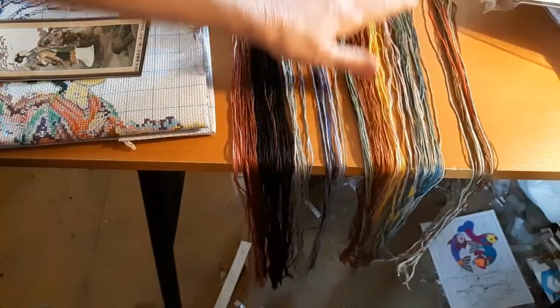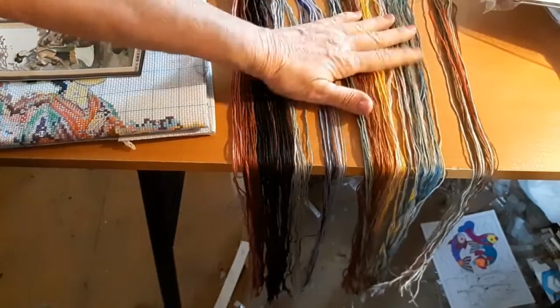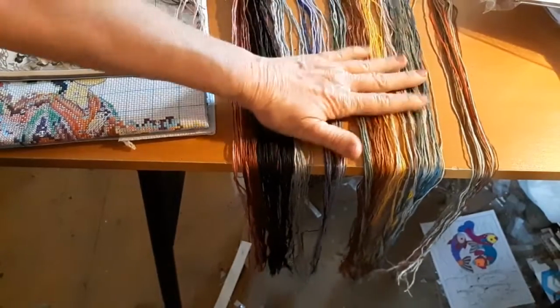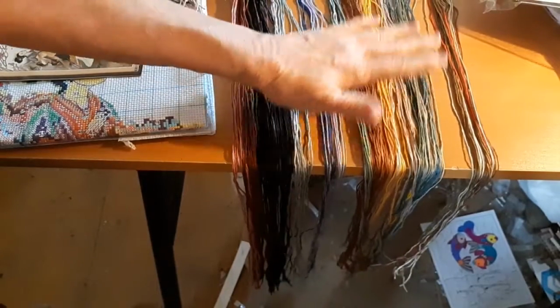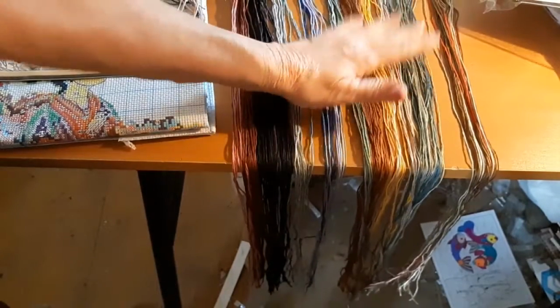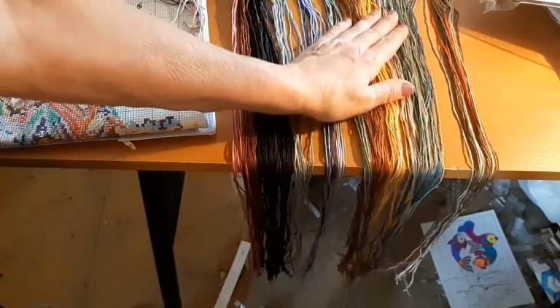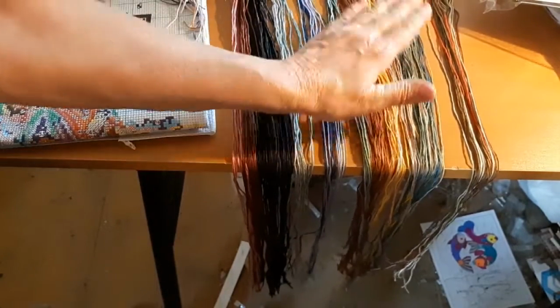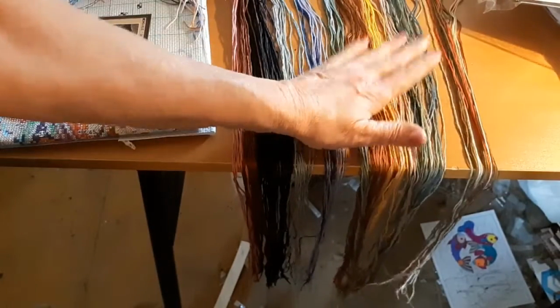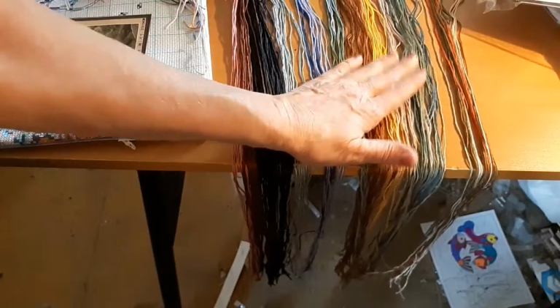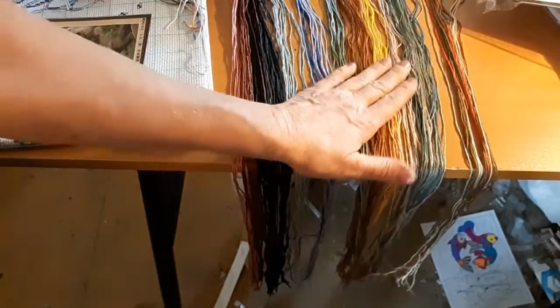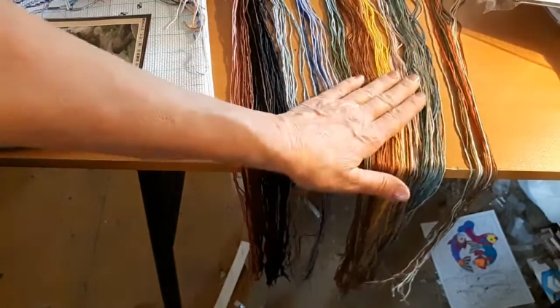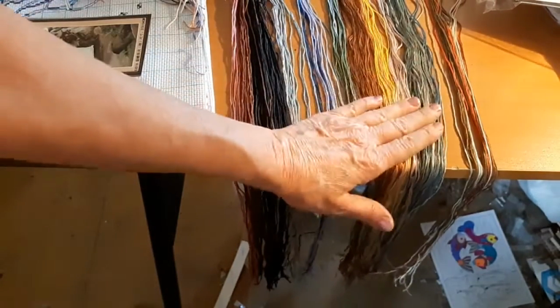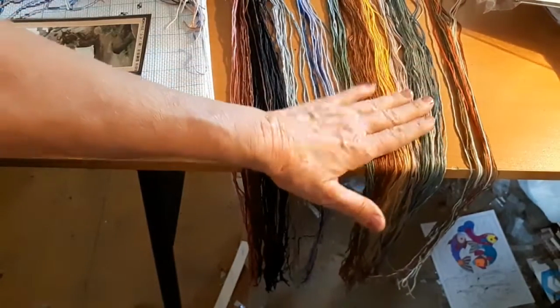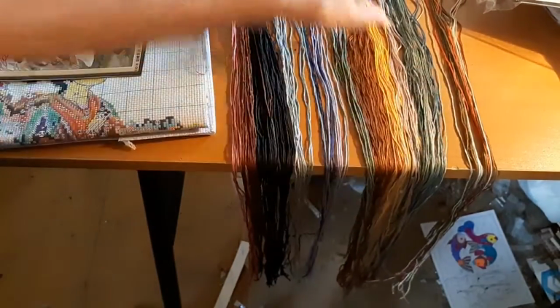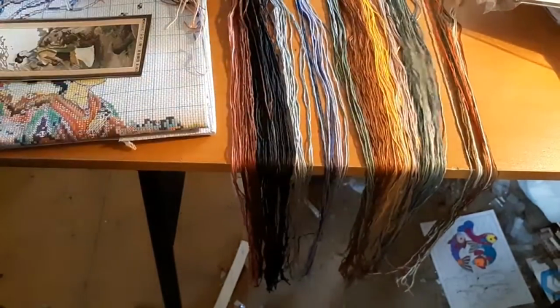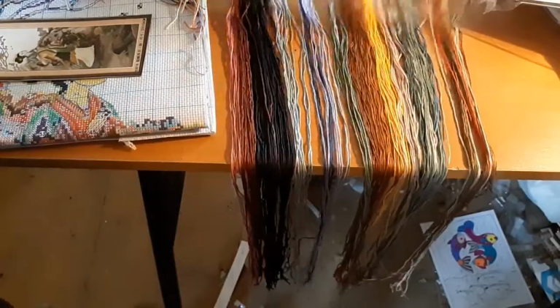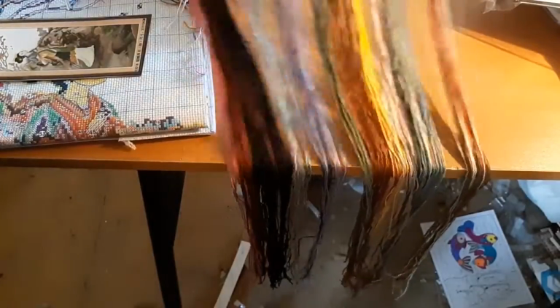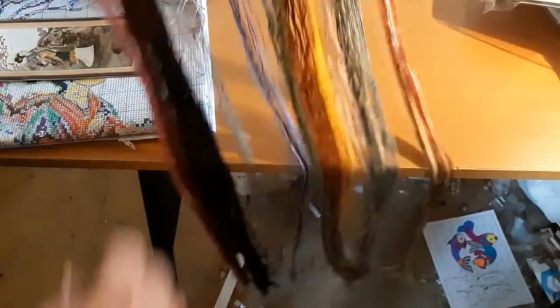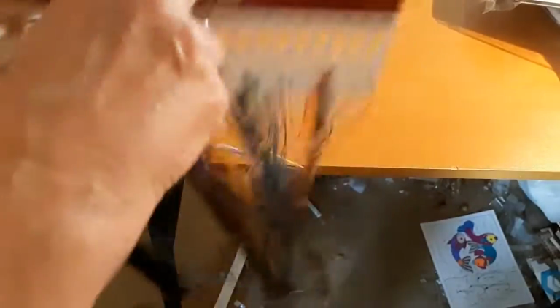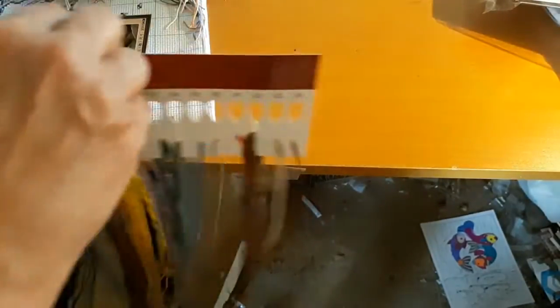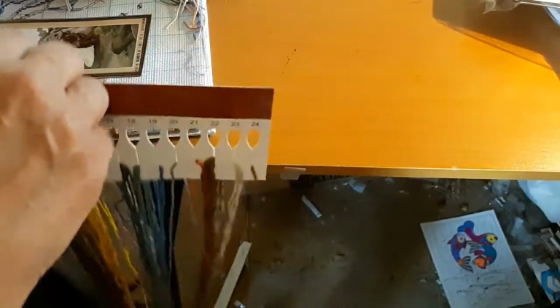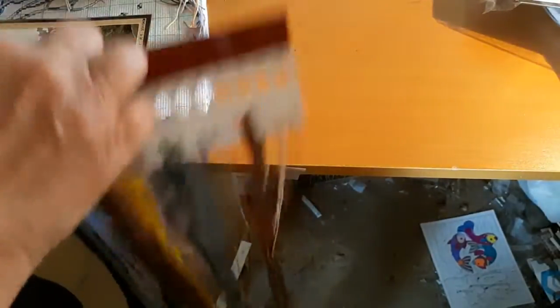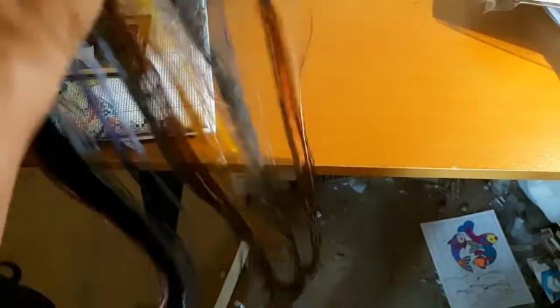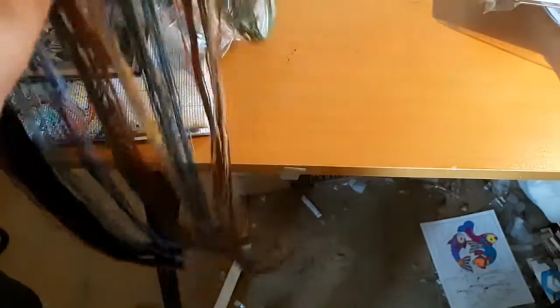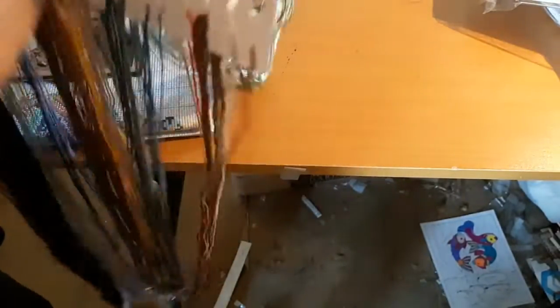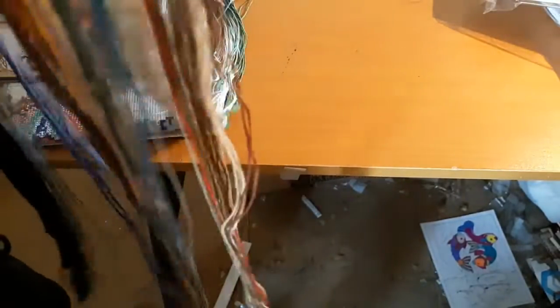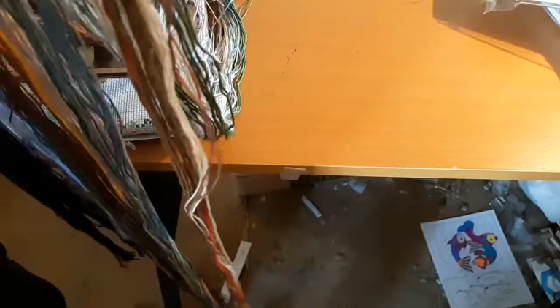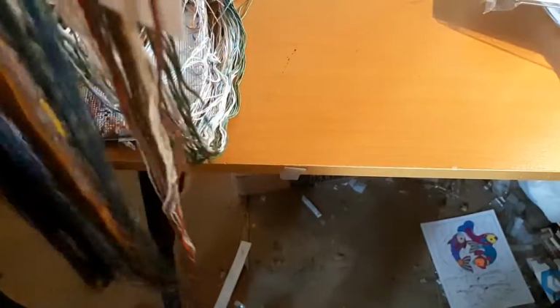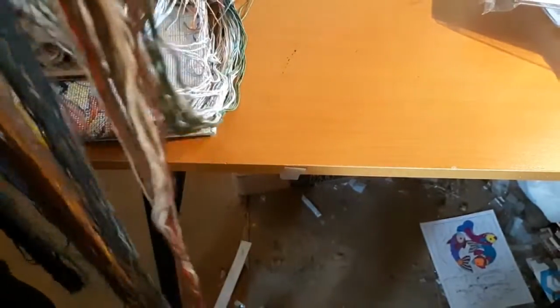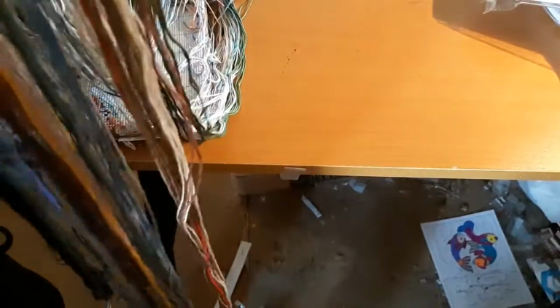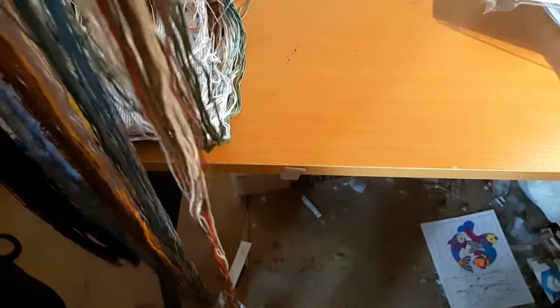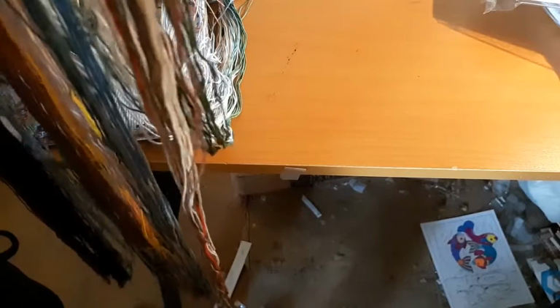Really pretty colors — nice, soft, DMC-like thread. And I haven't had a problem with threads in these kits, any of the big ones. I don't think I've ever ordered from this store — I'm not sure, I kind of get confused.